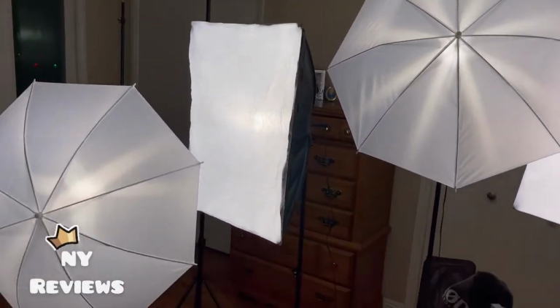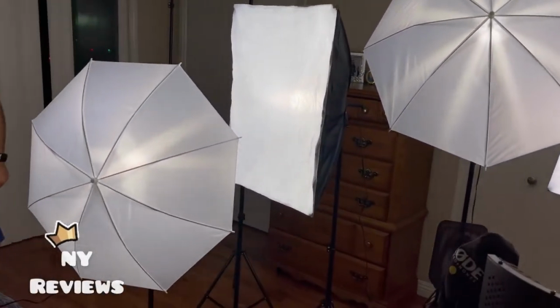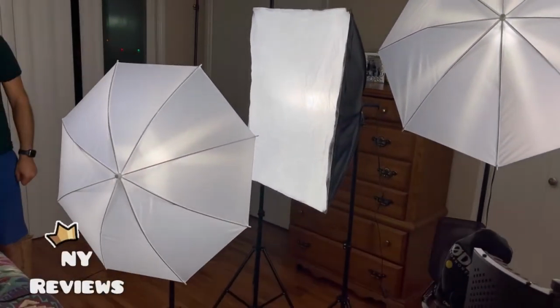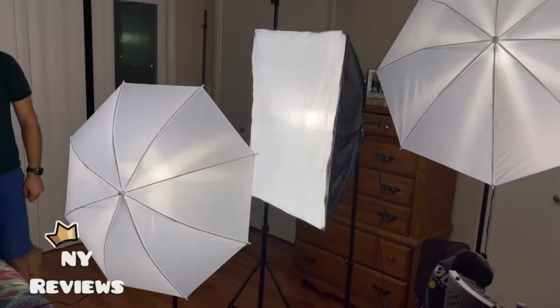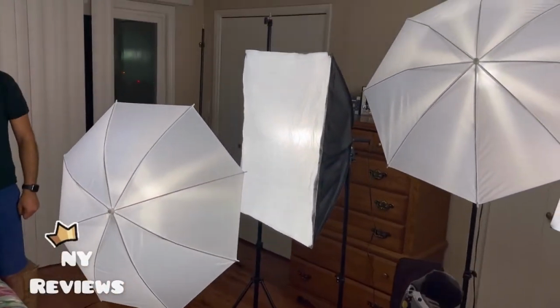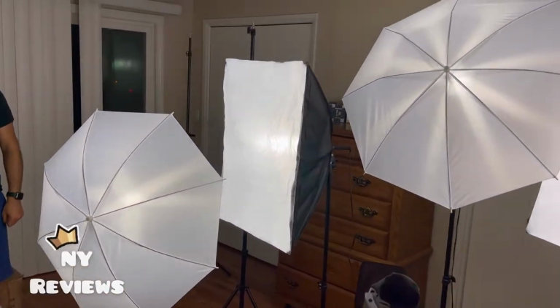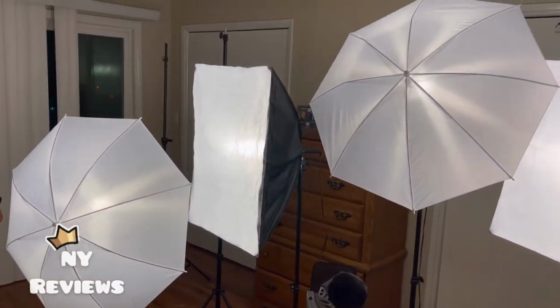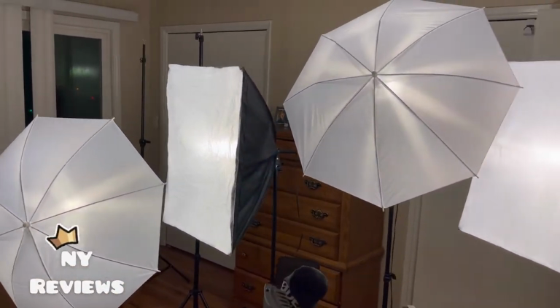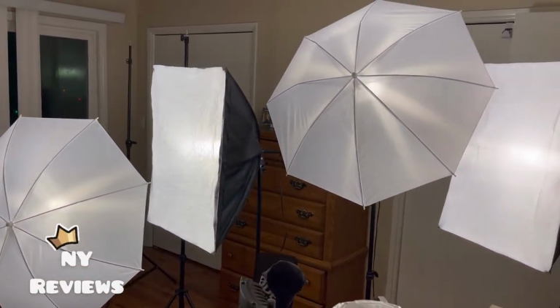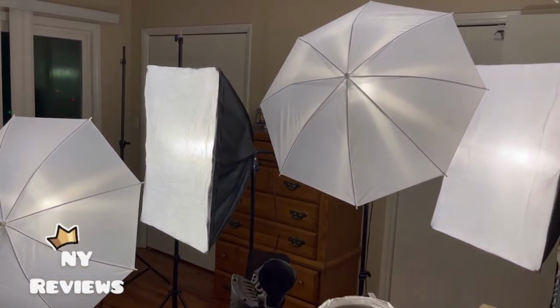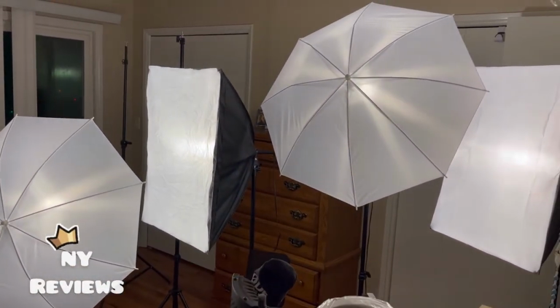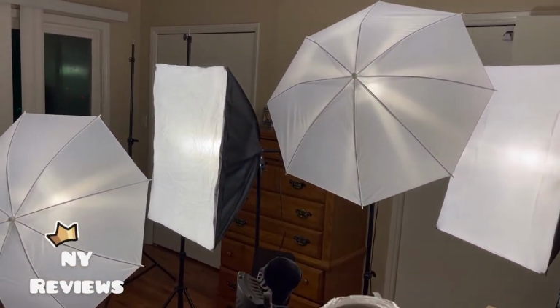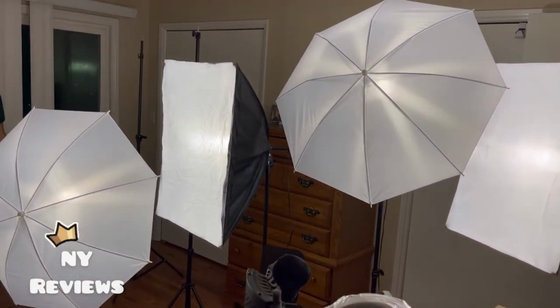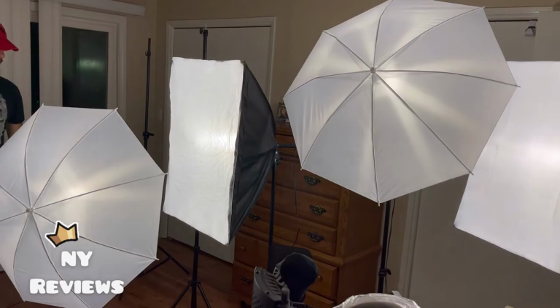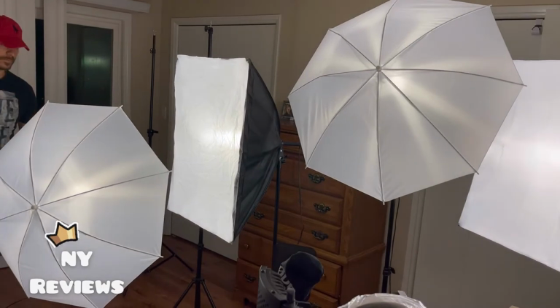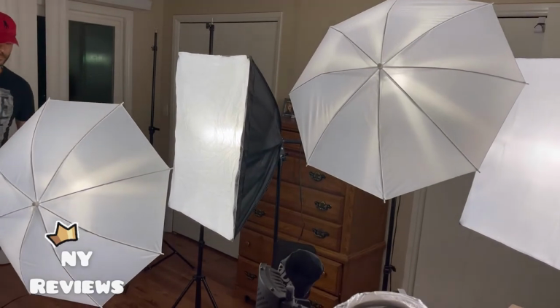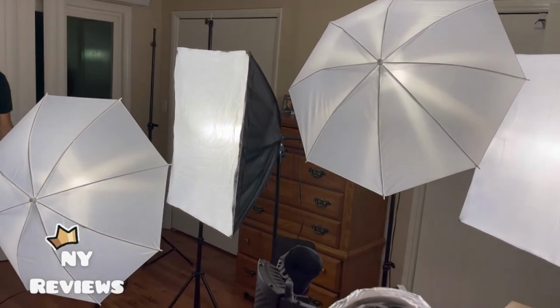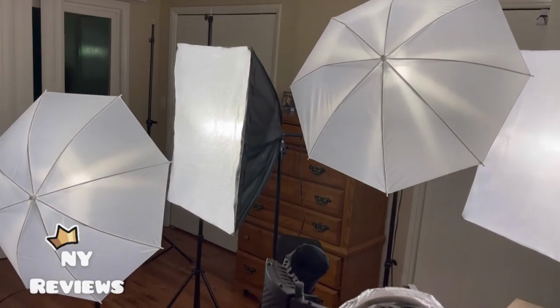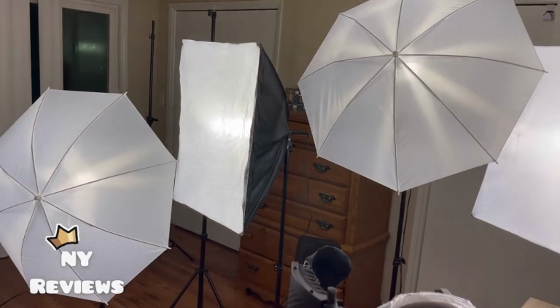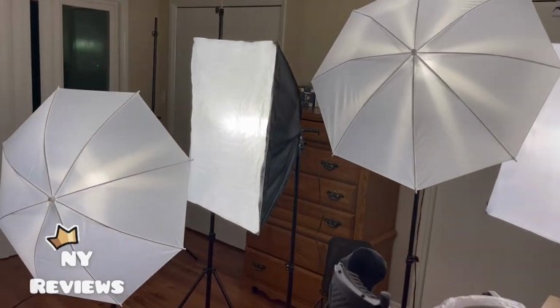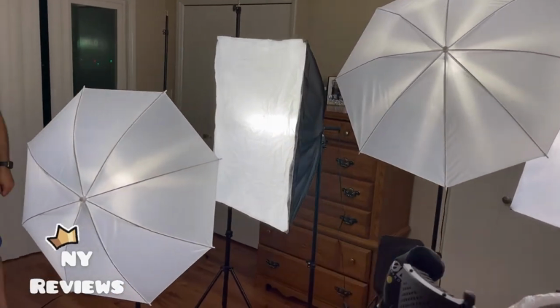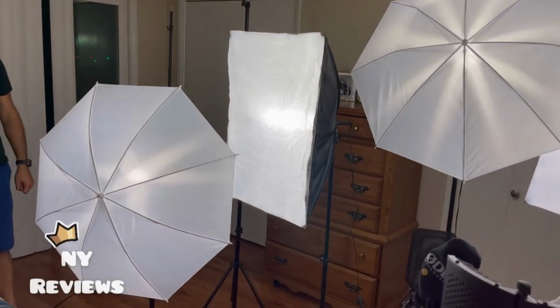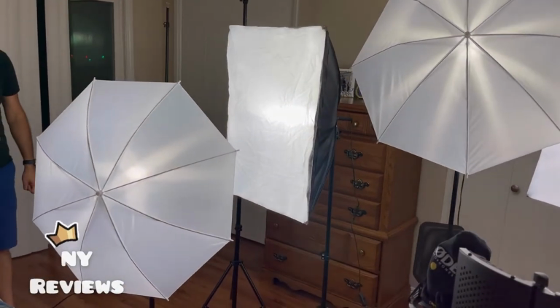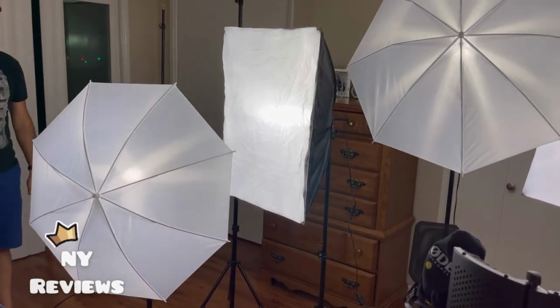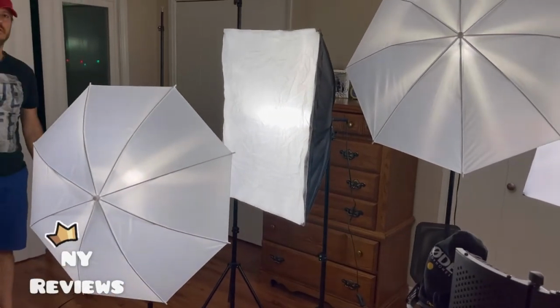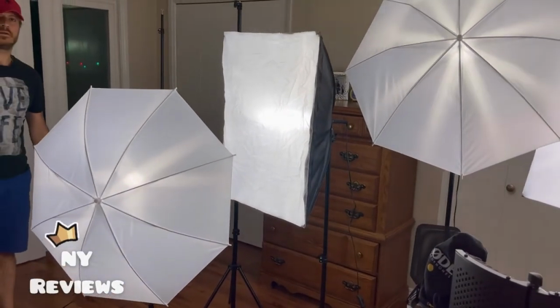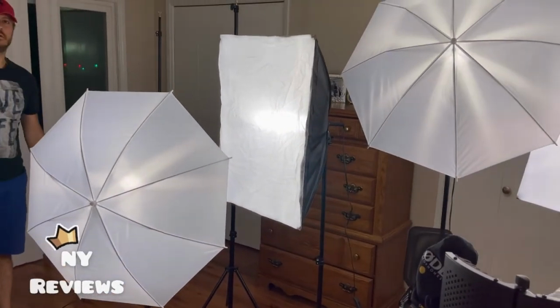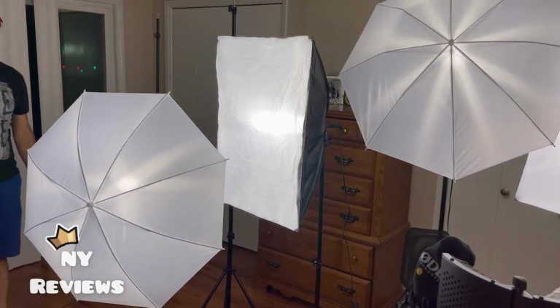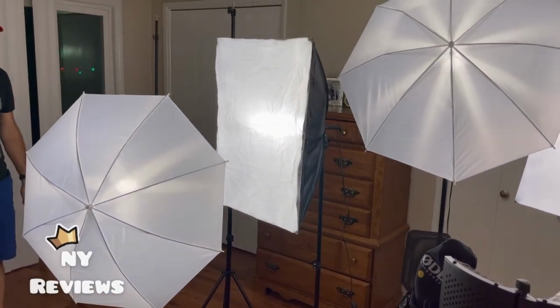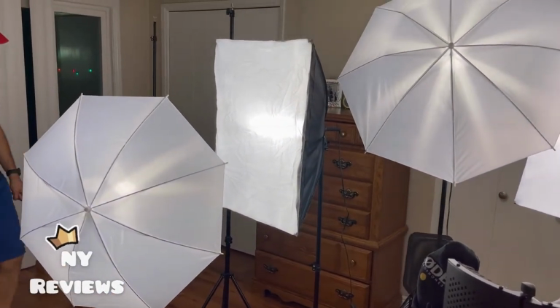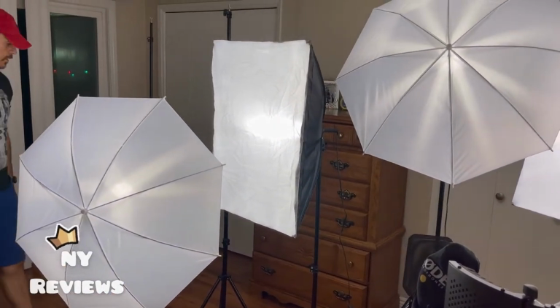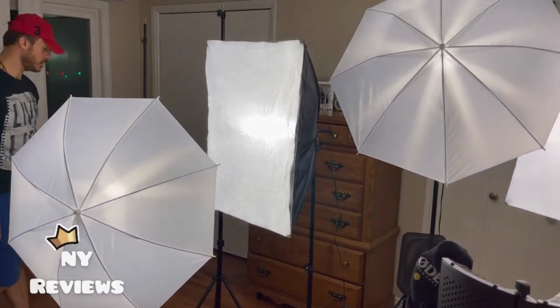Now we are going to install the backdrop — the stand and the backdrop. Can we start? Do you want to start? Do the backdrop?